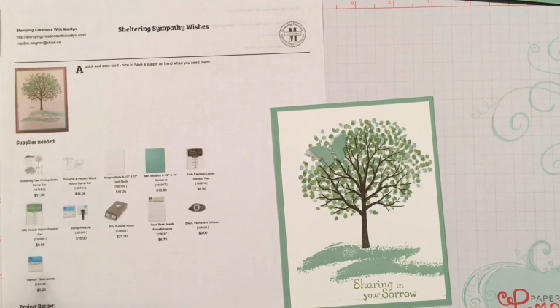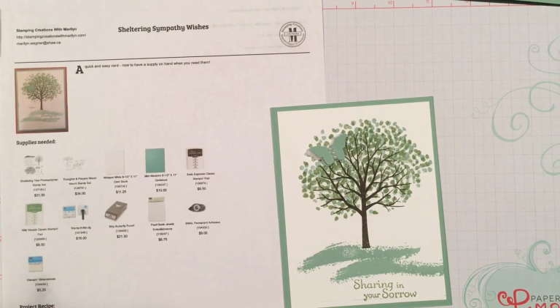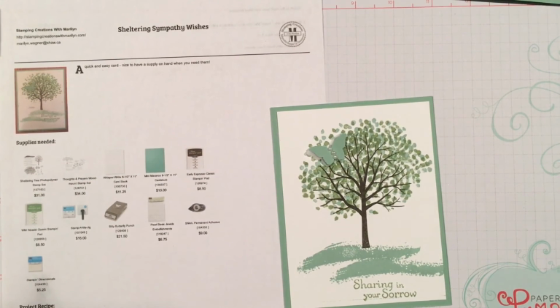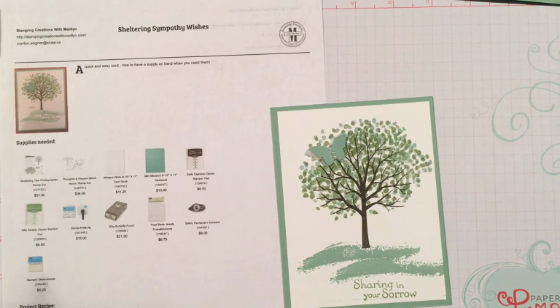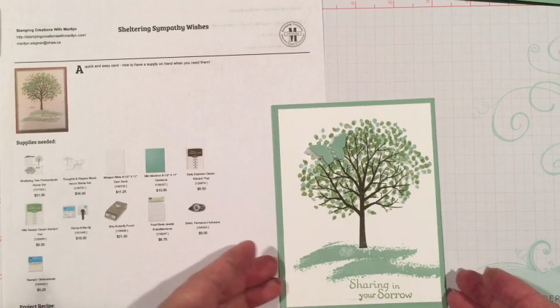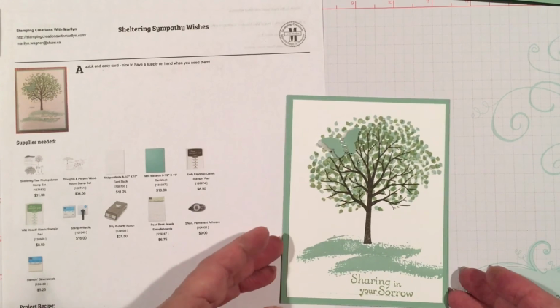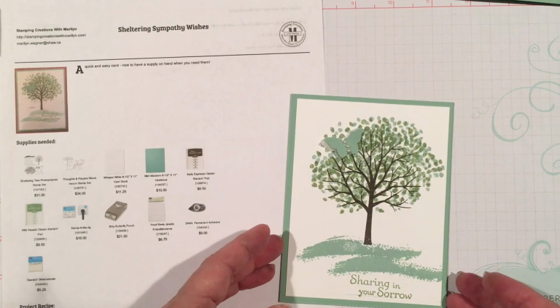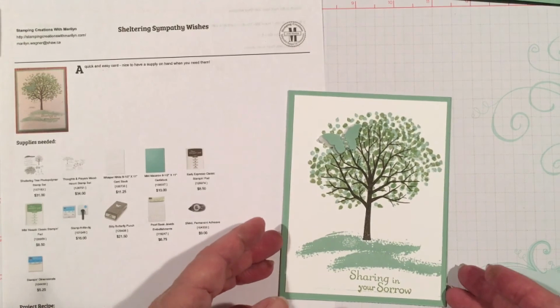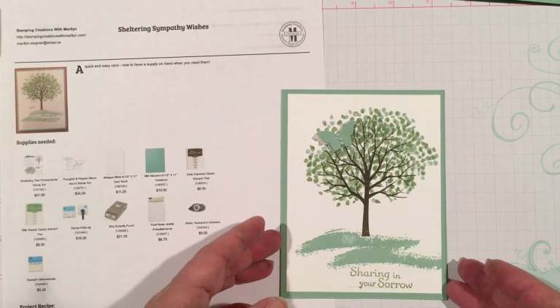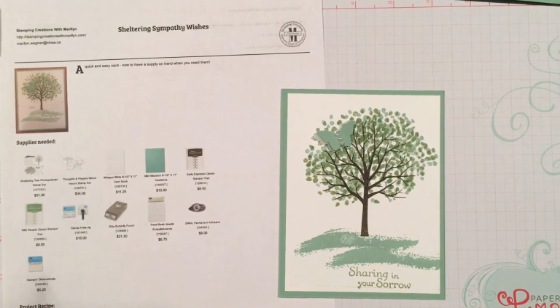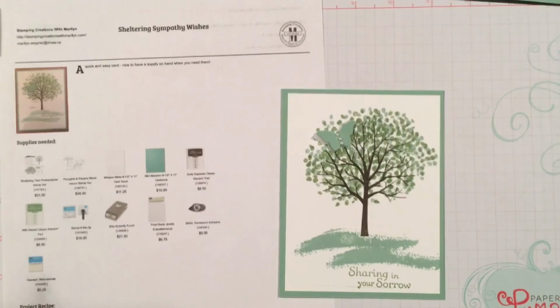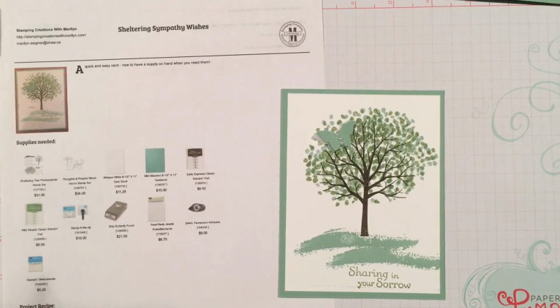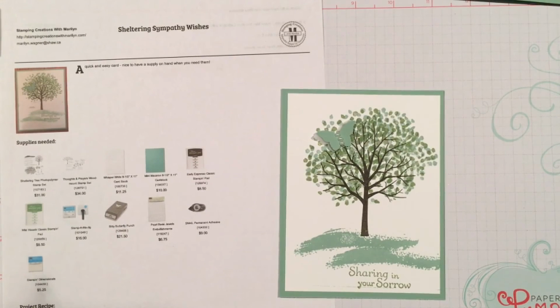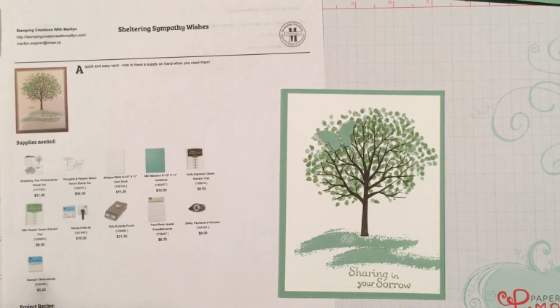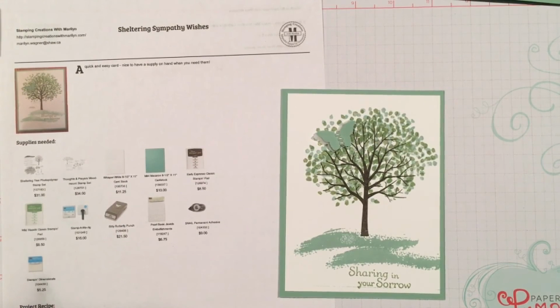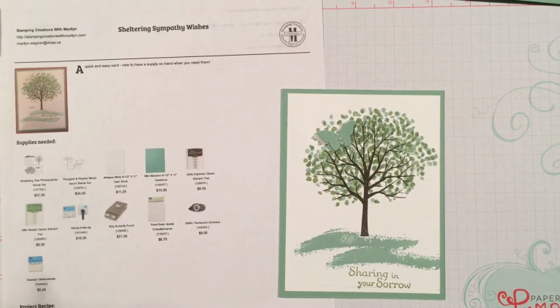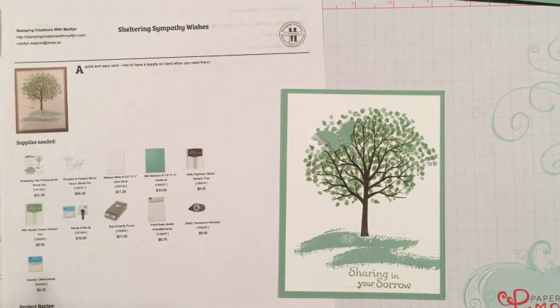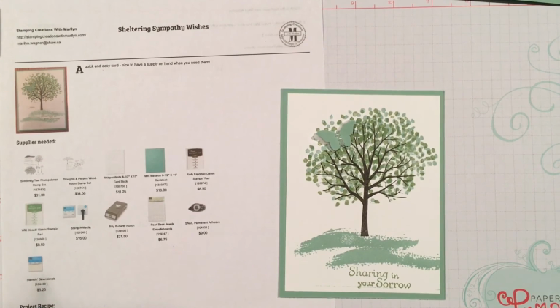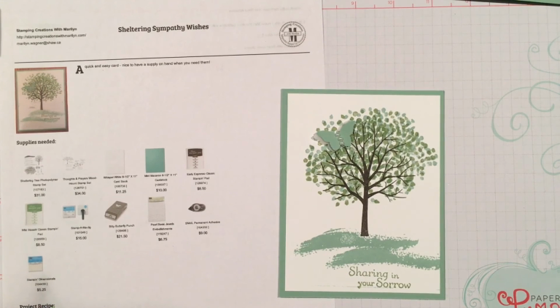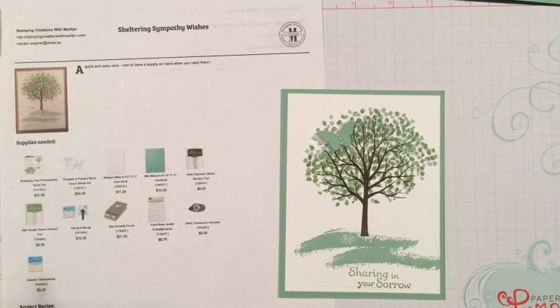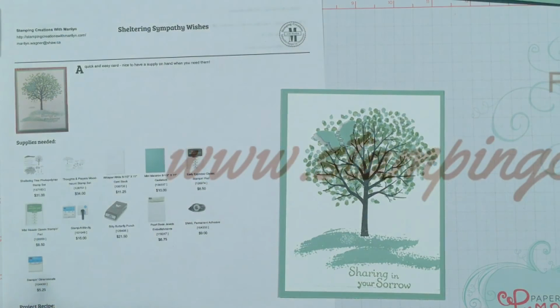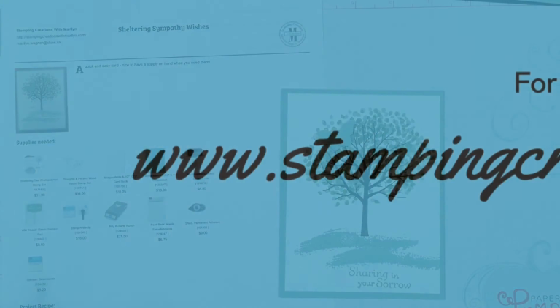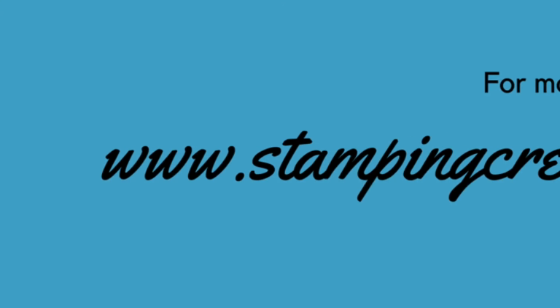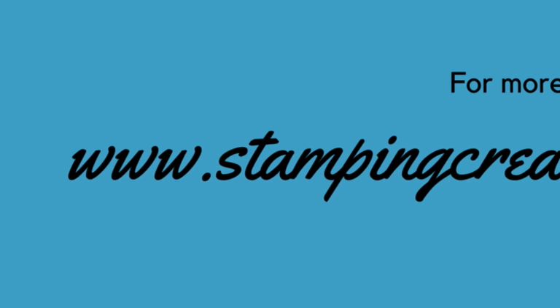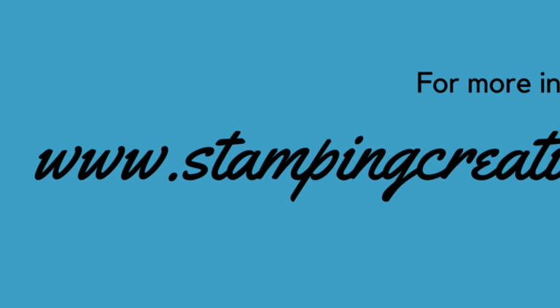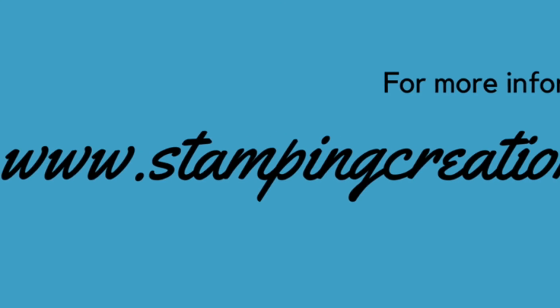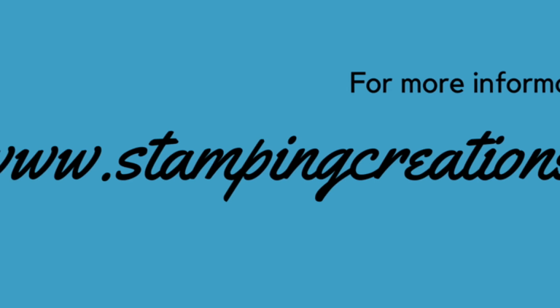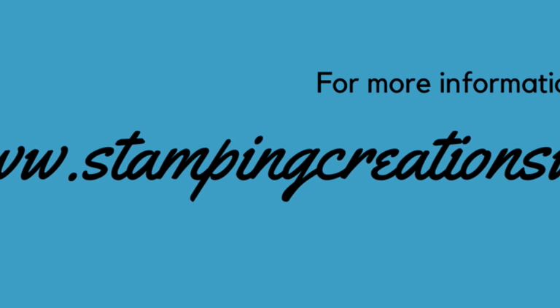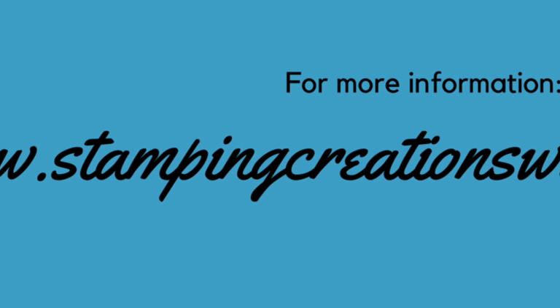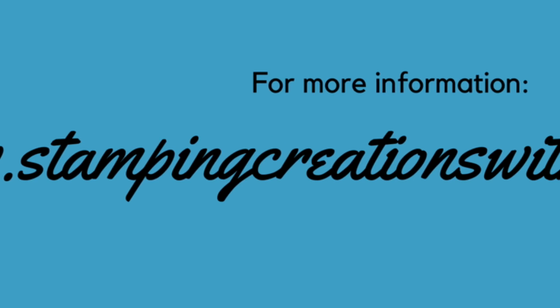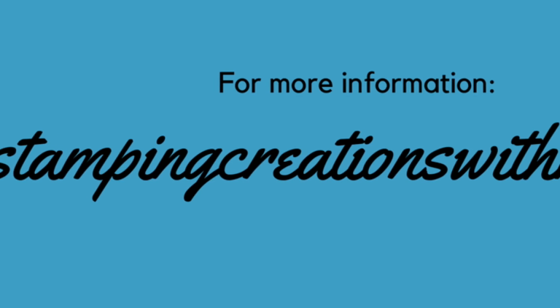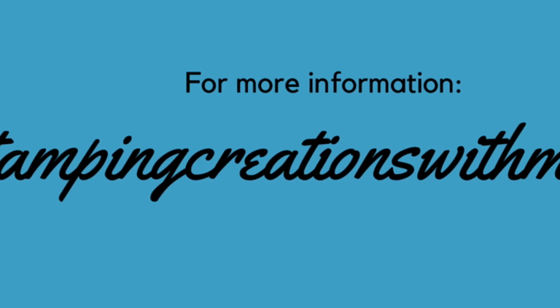And I have another completed card that I can put in my box for sympathy cards.